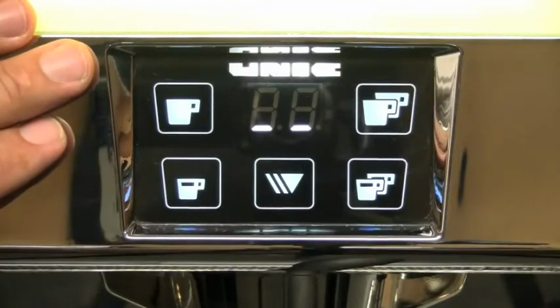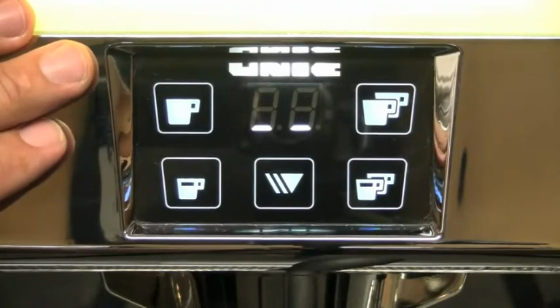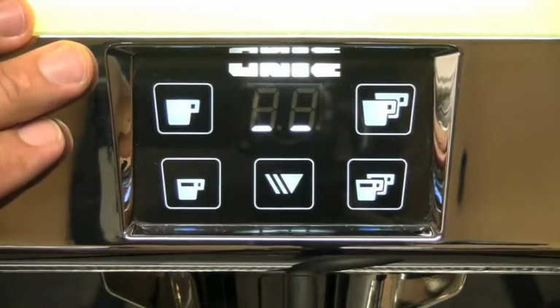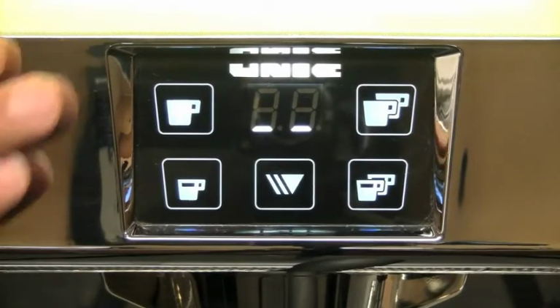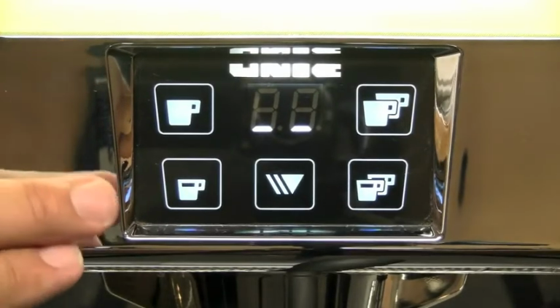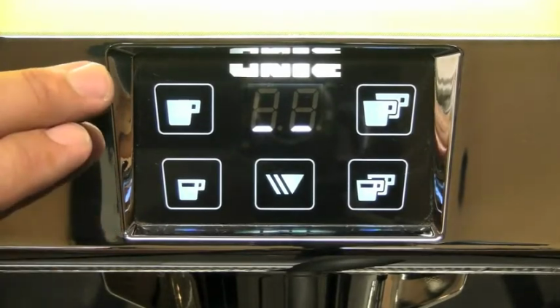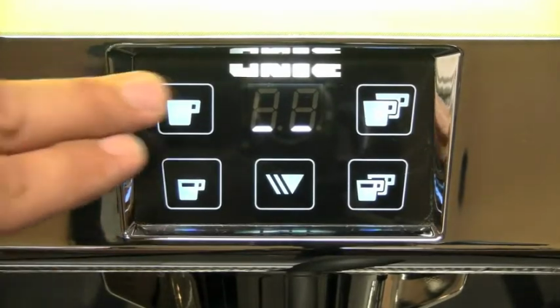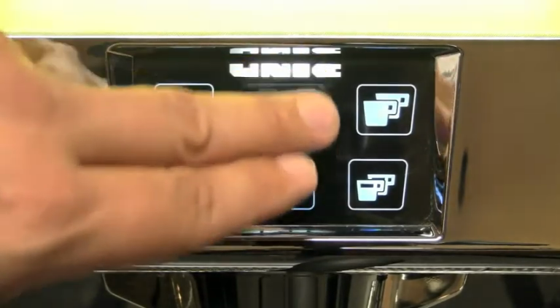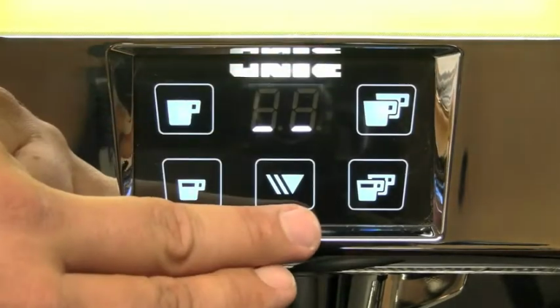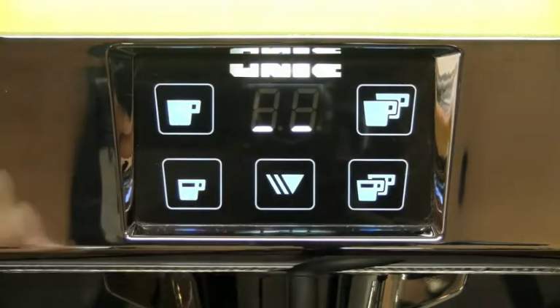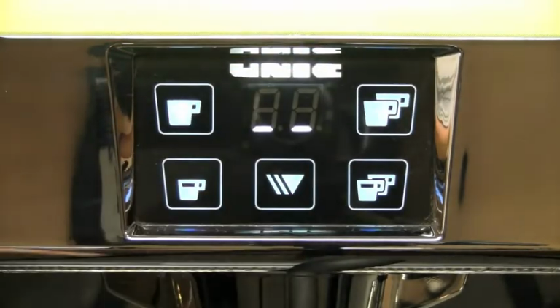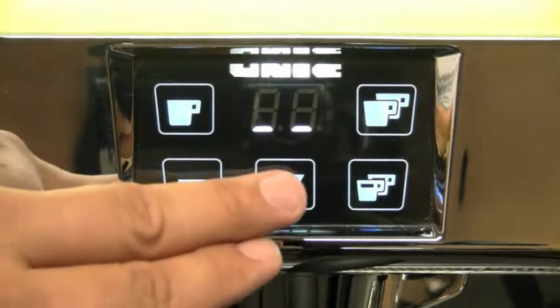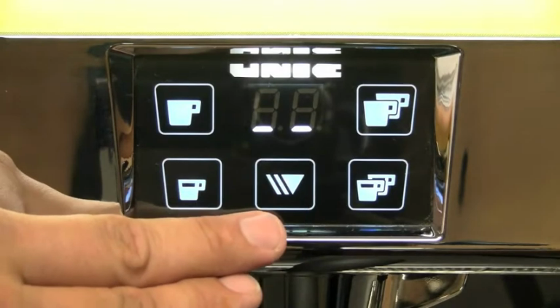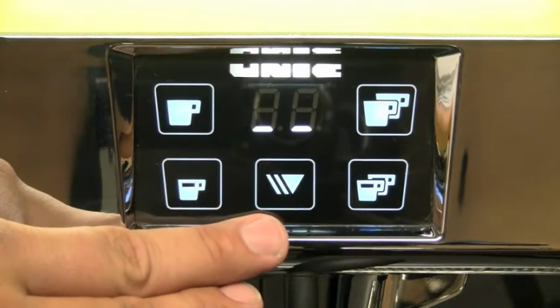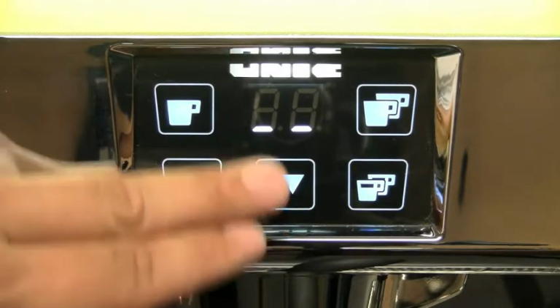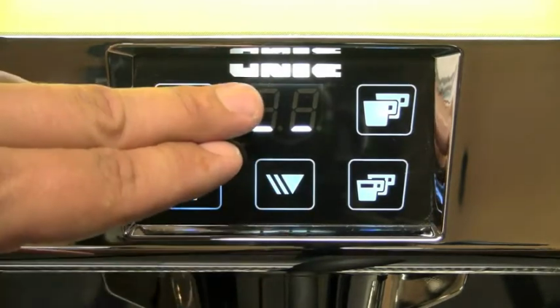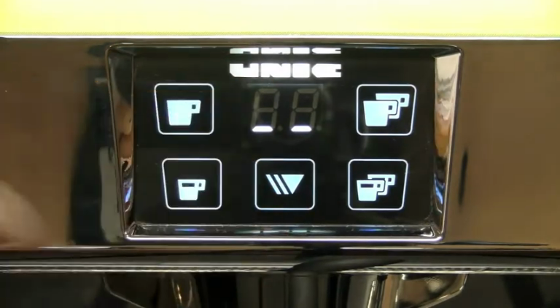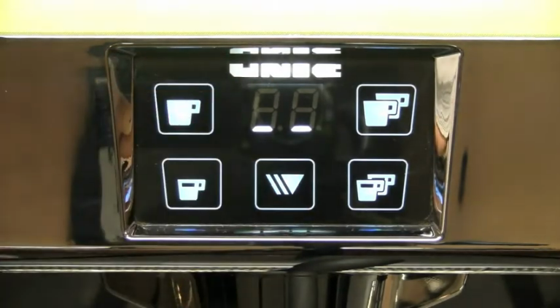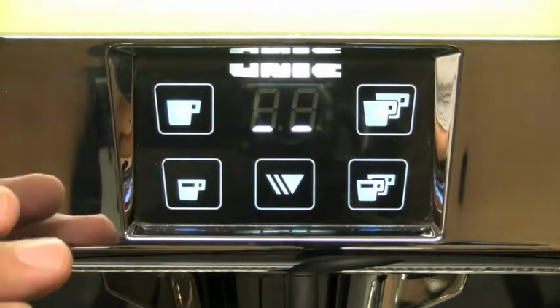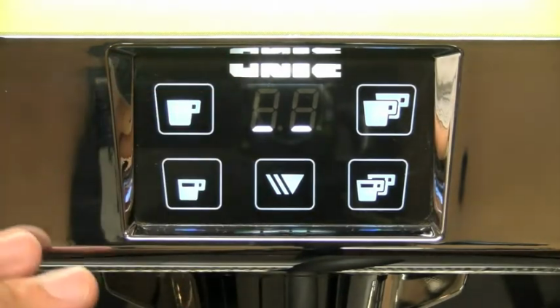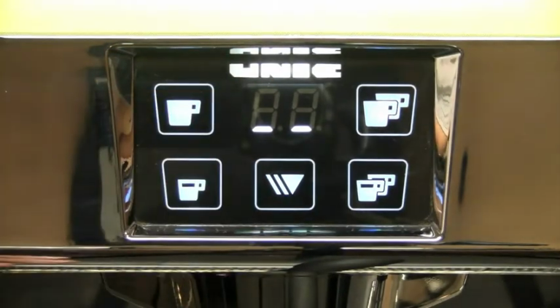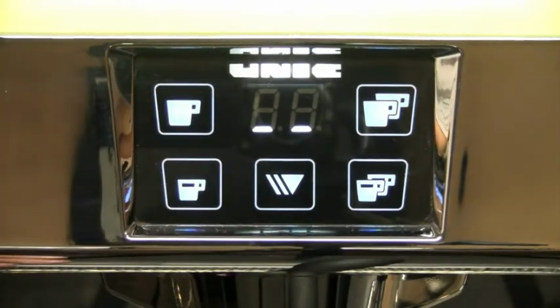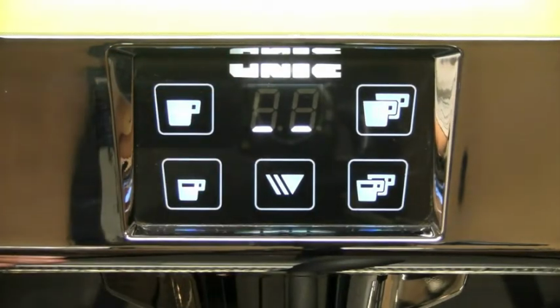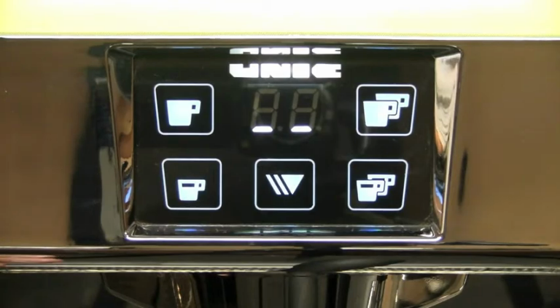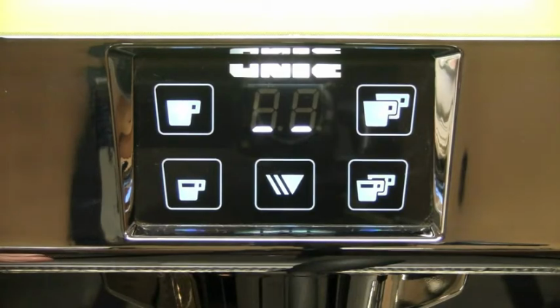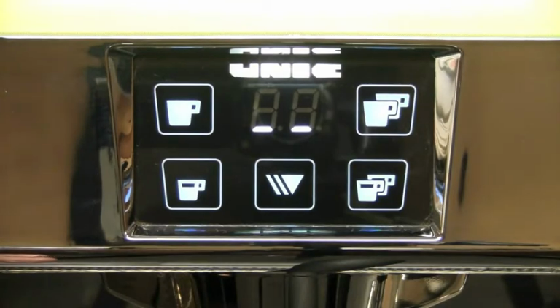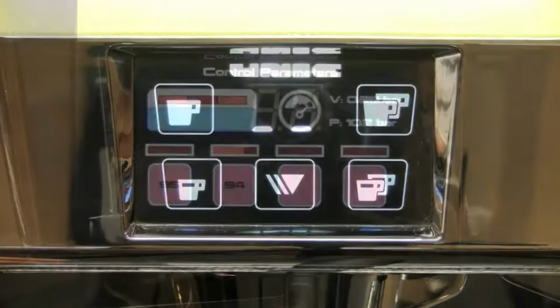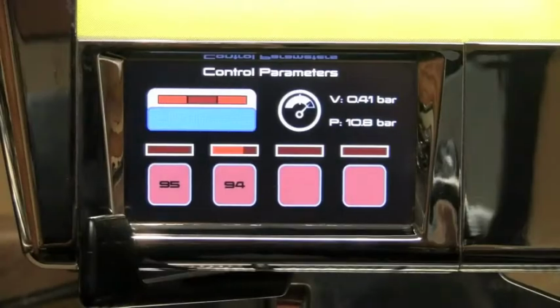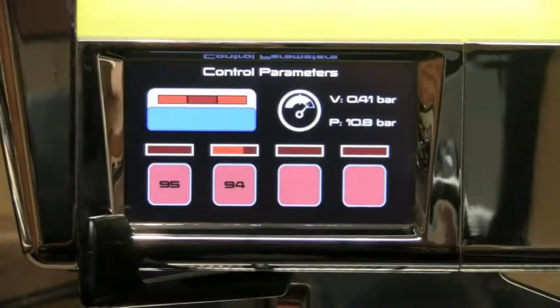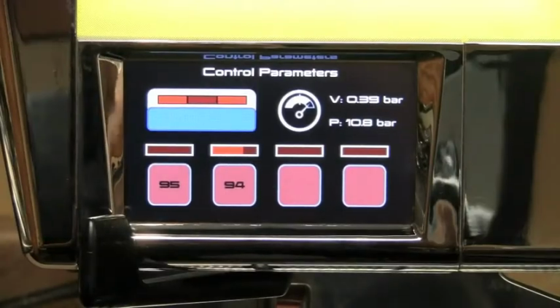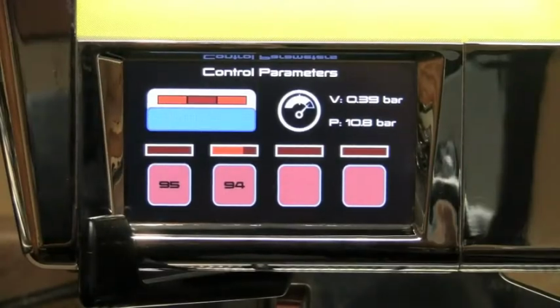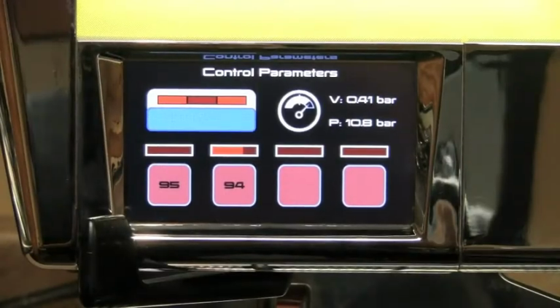Each electronic group control box is independent, equipped with up to a 5-button touchscreen lighted by high power LEDs. The group control box communicates with each other to post information on the main control screen.